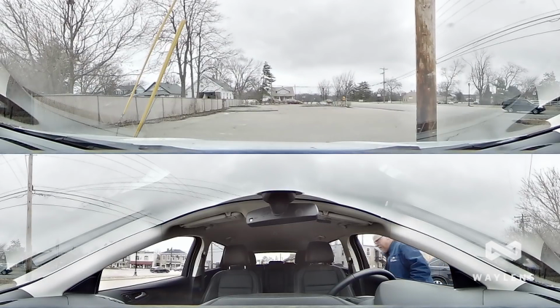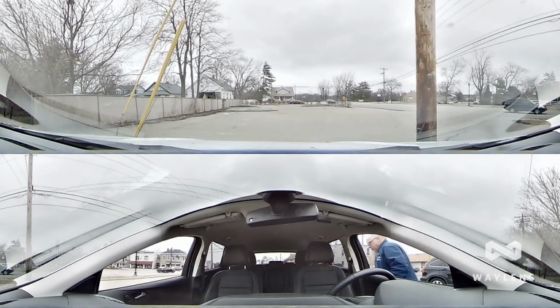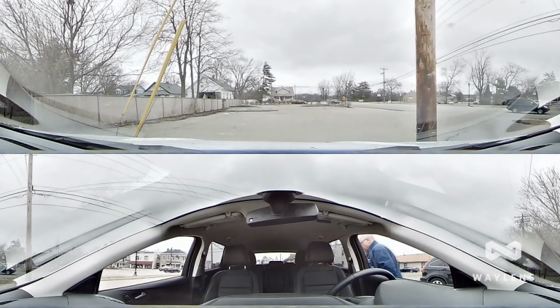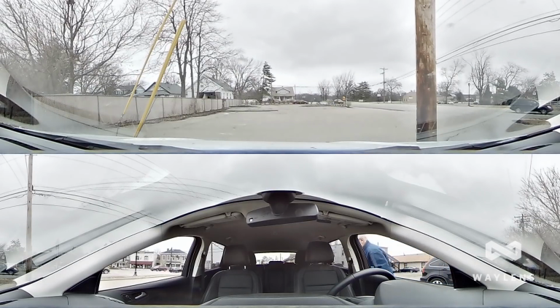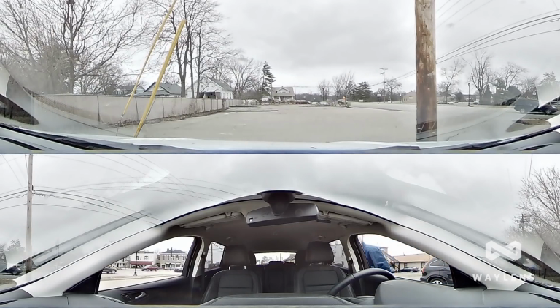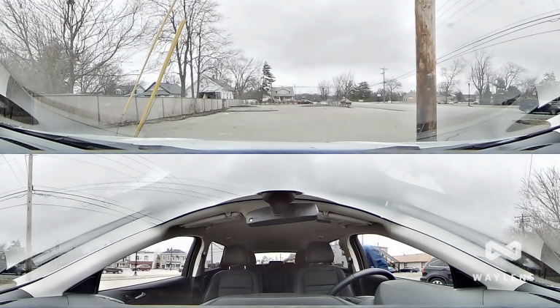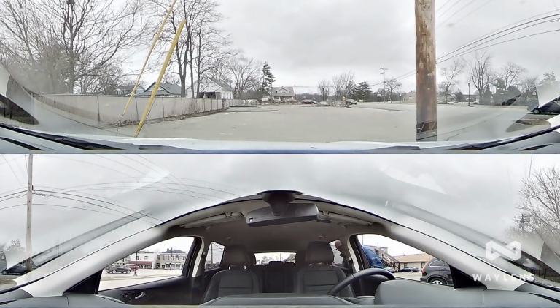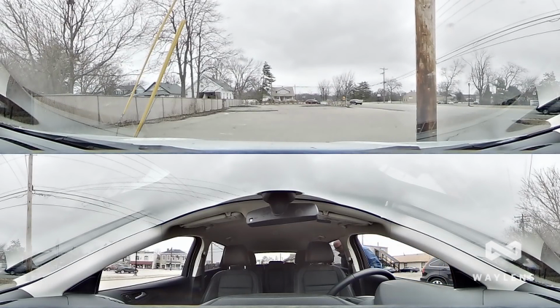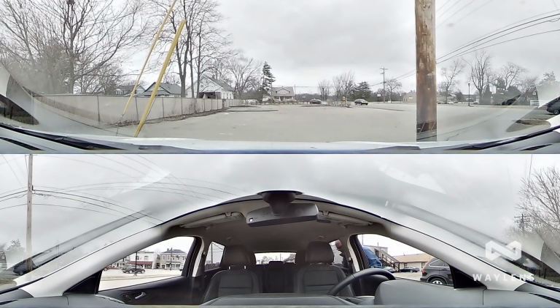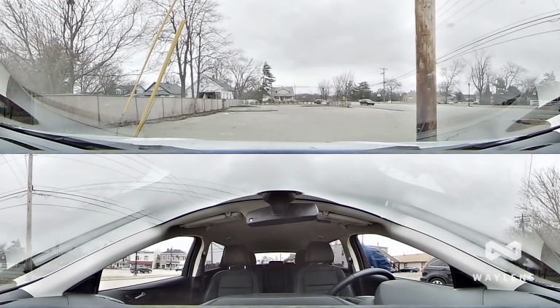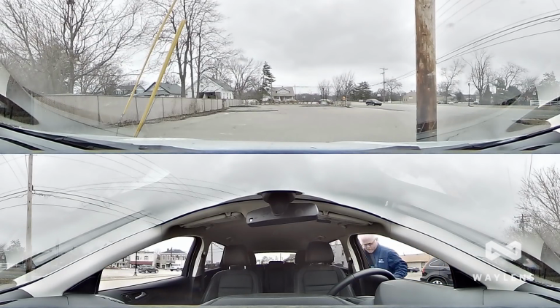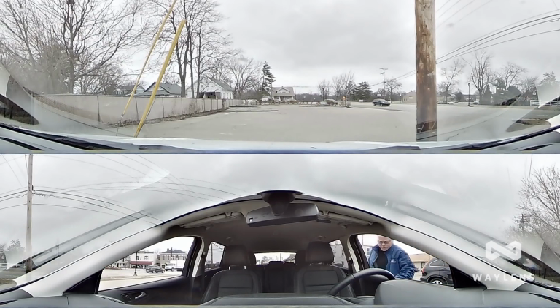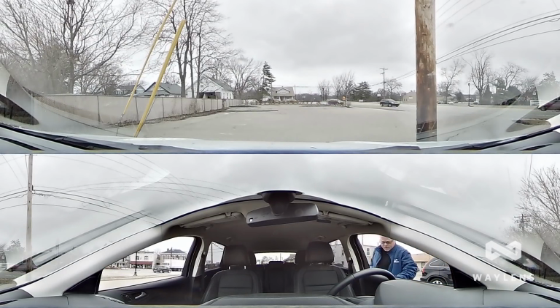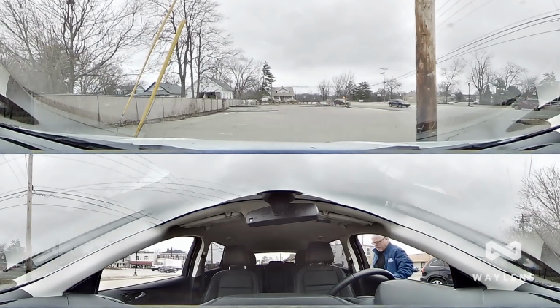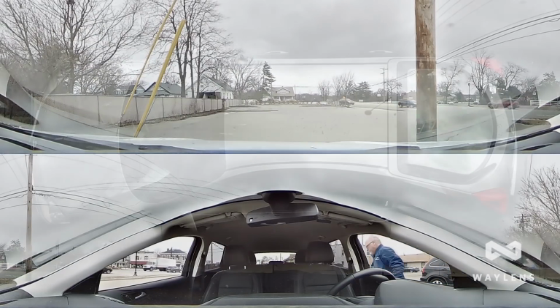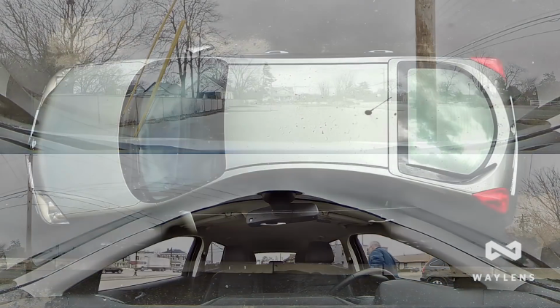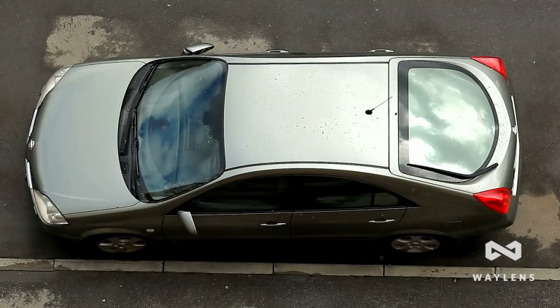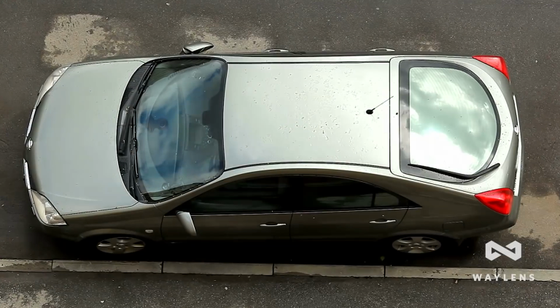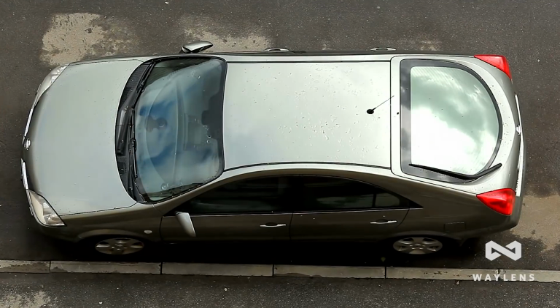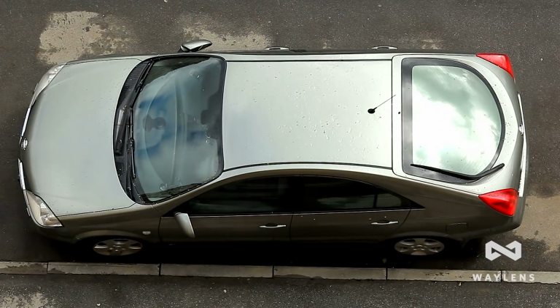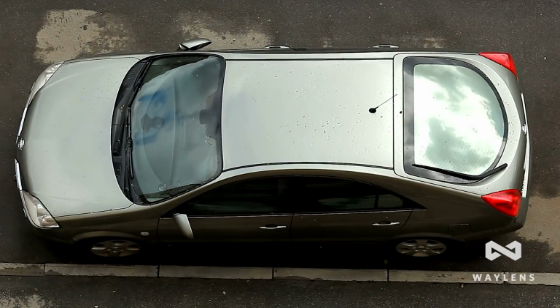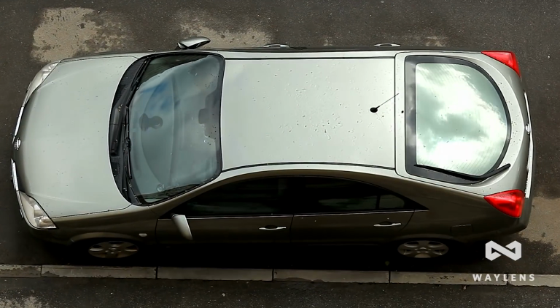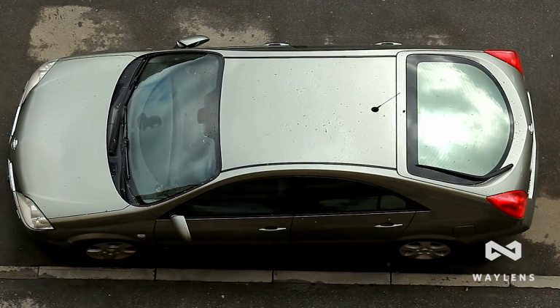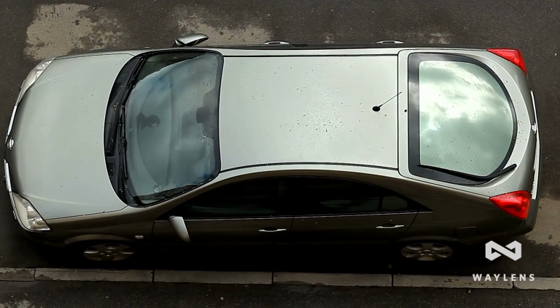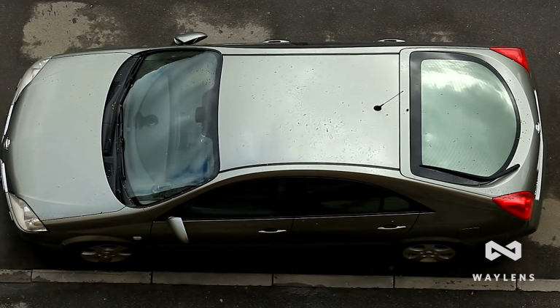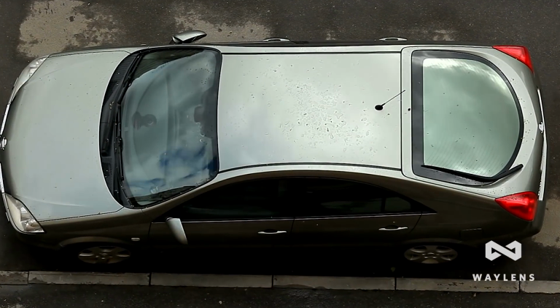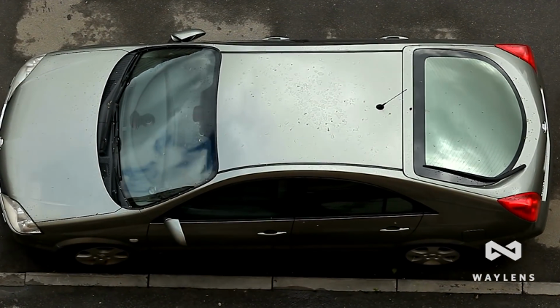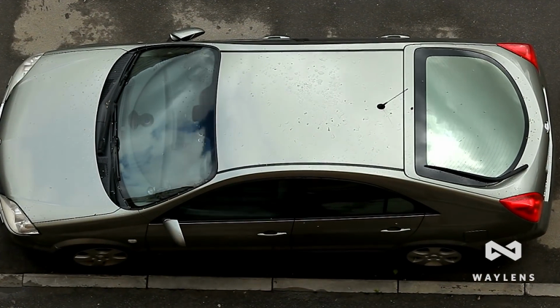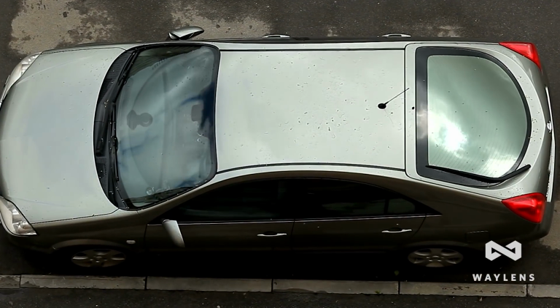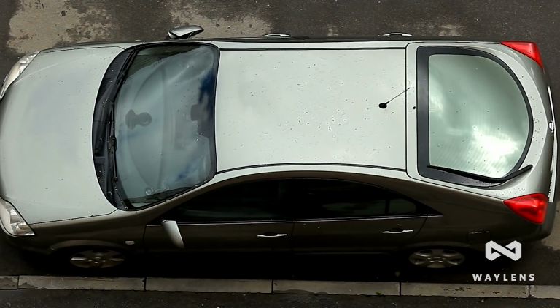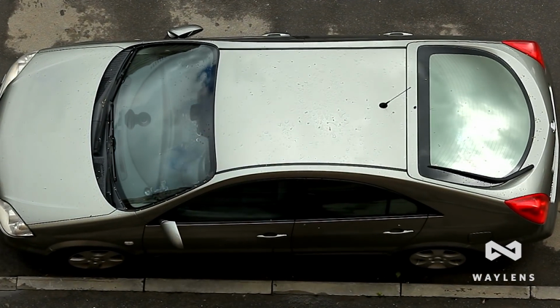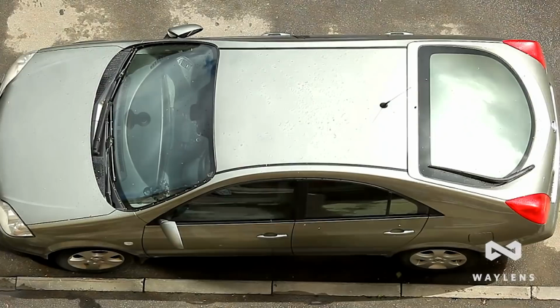The most incredible feature of the Secure360 is its ability to capture sensor-triggered events for weeks at a time without draining an unattended vehicle's battery.